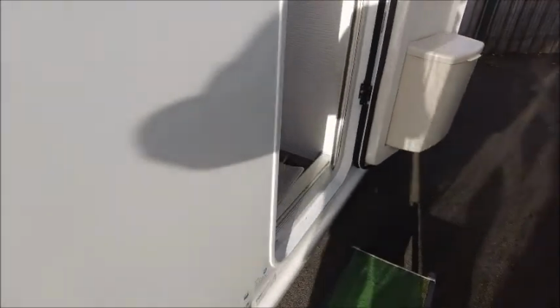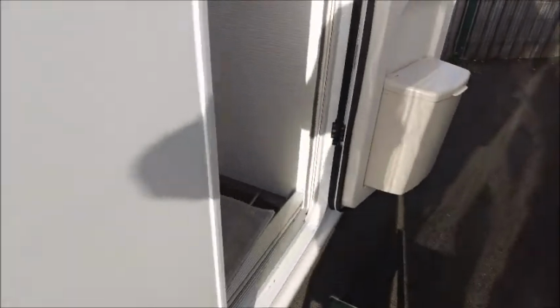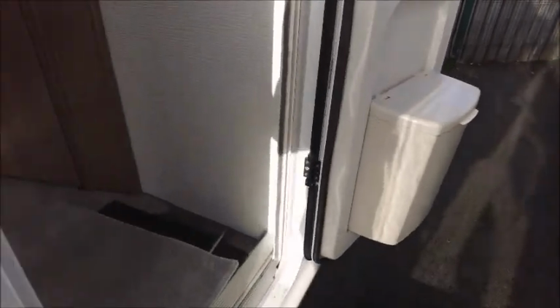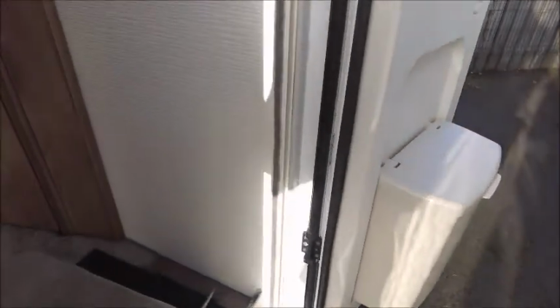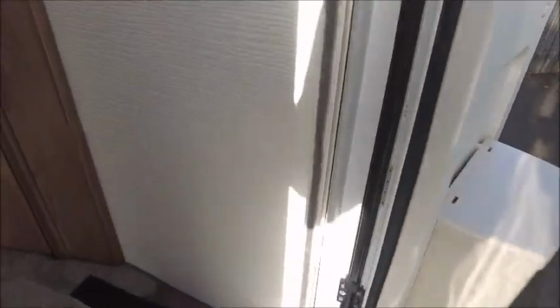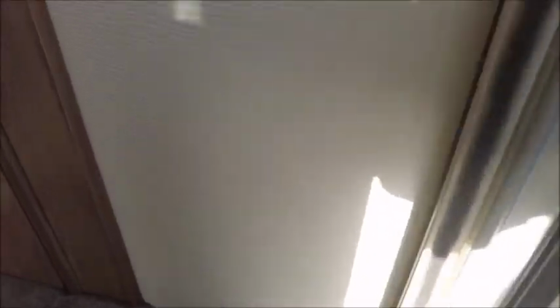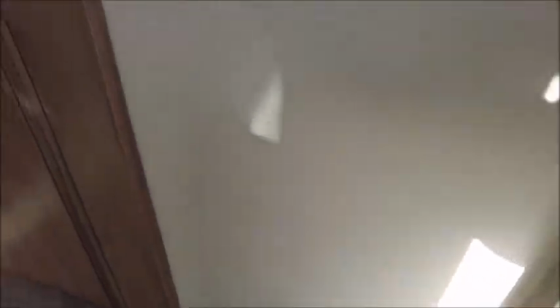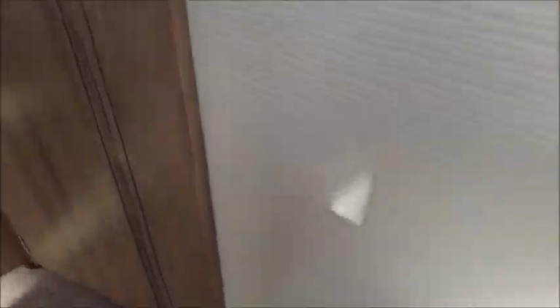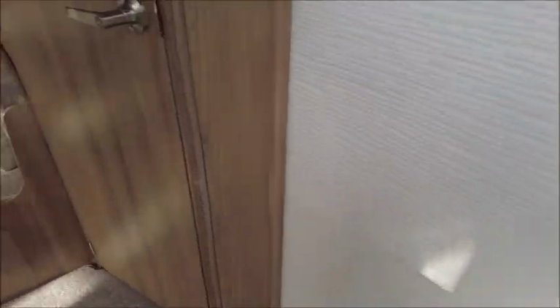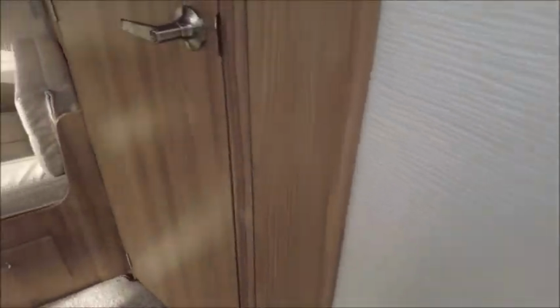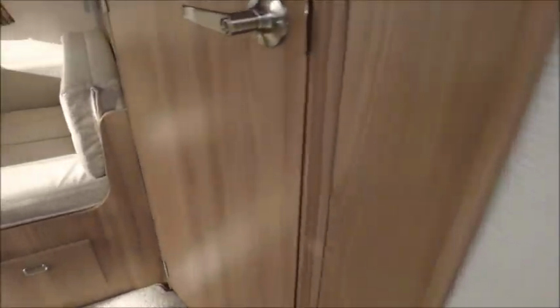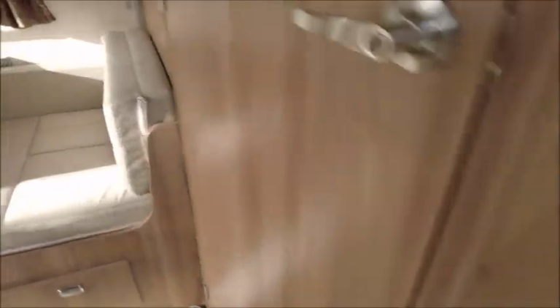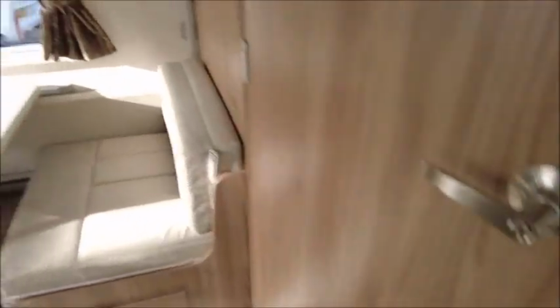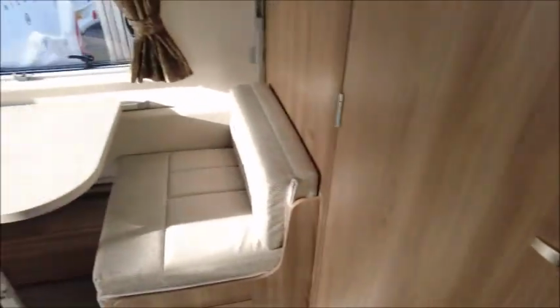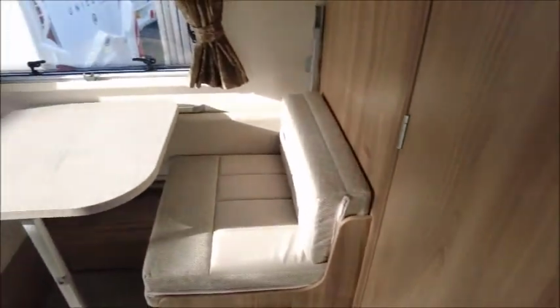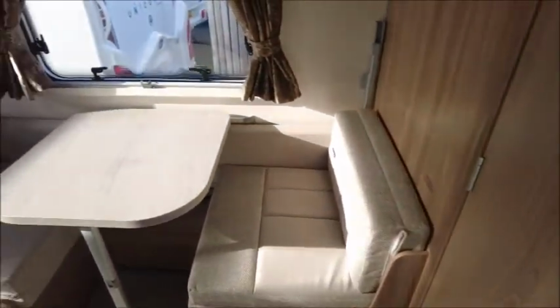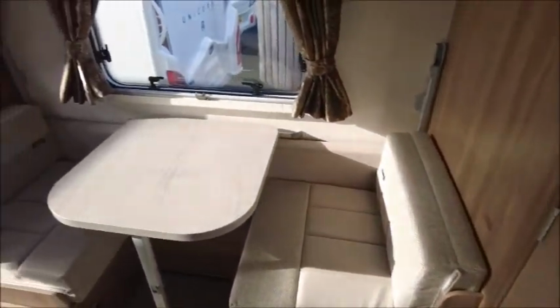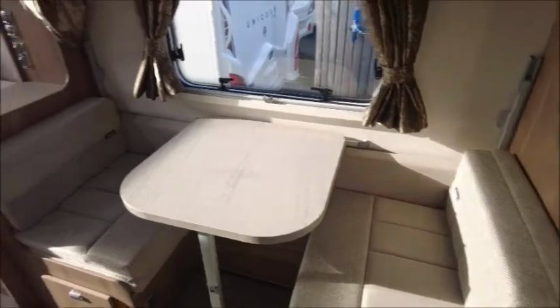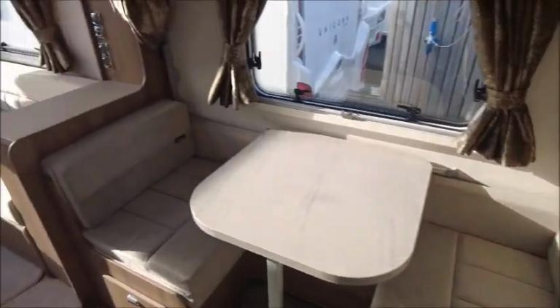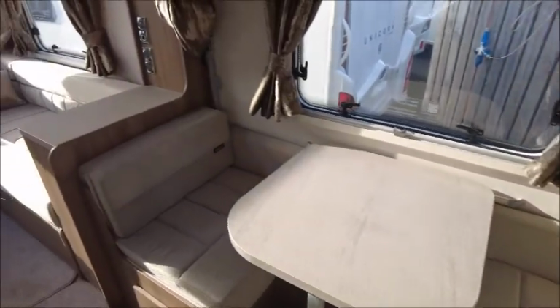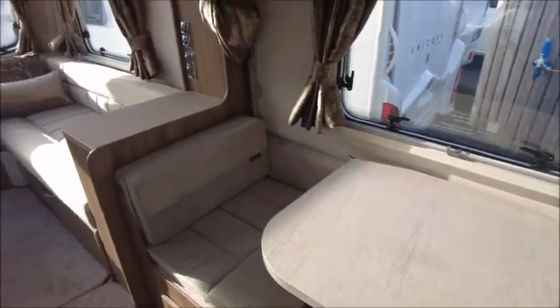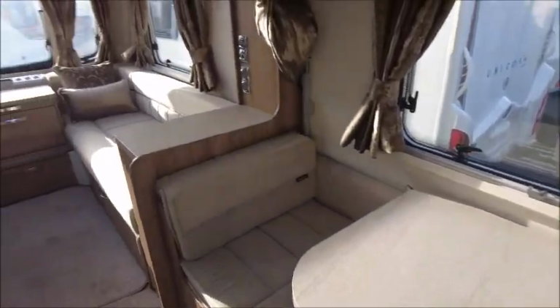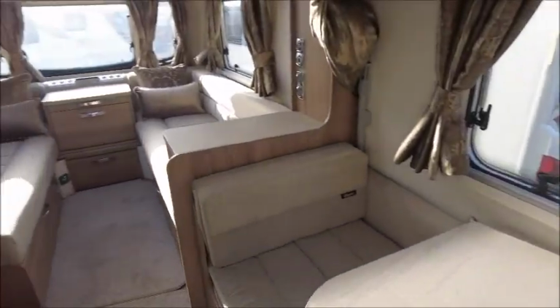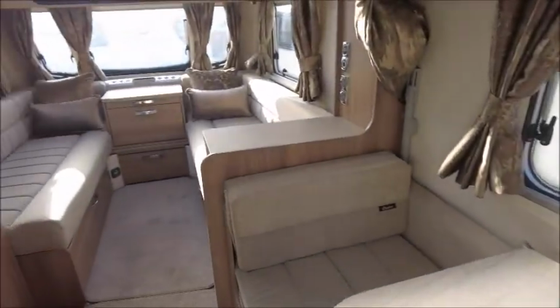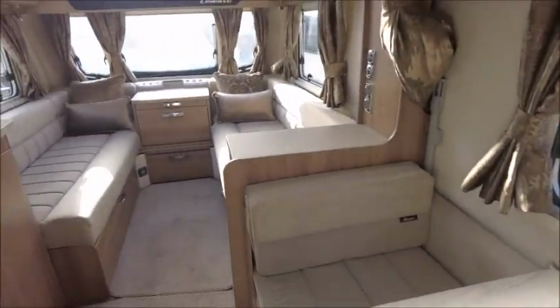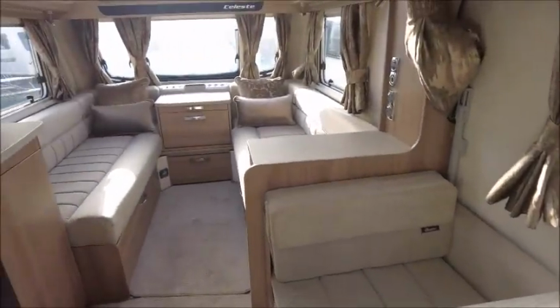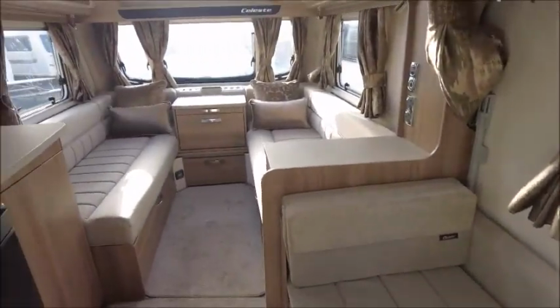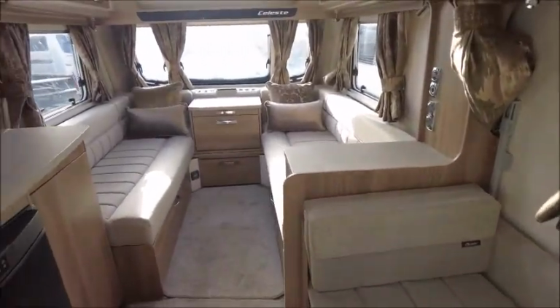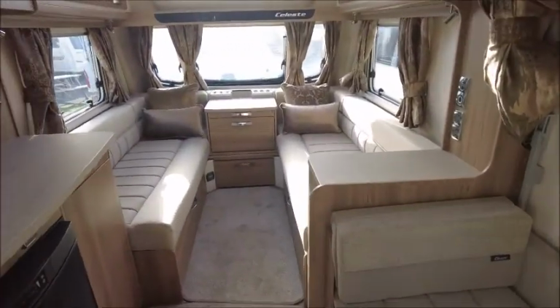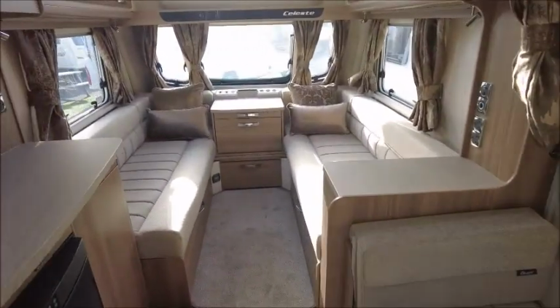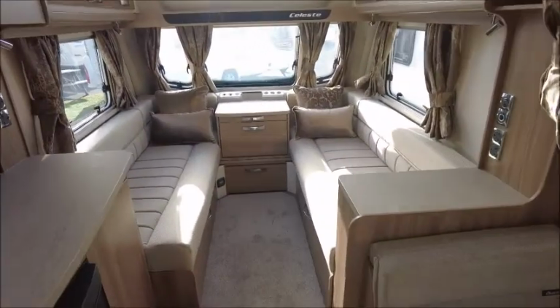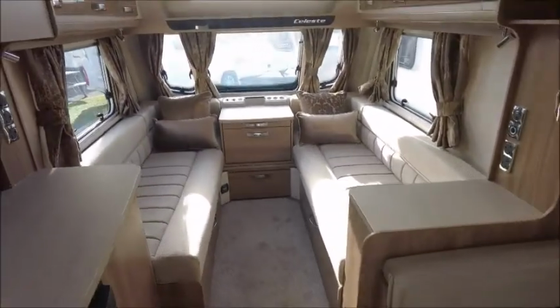Let's have a look inside. The Celeste is a special edition model, so it's based on the Swift Challenger range but with enhanced specification for you to enjoy.